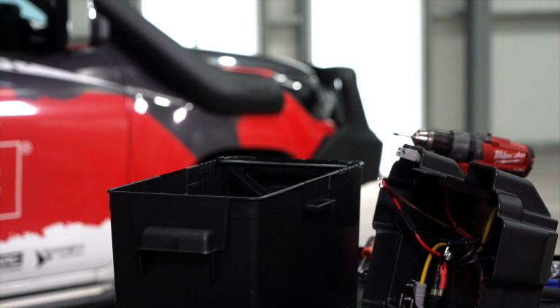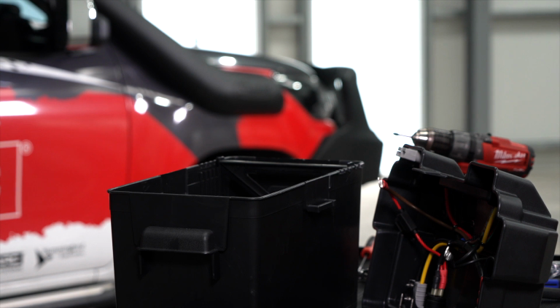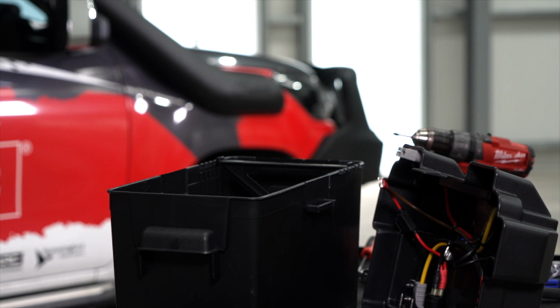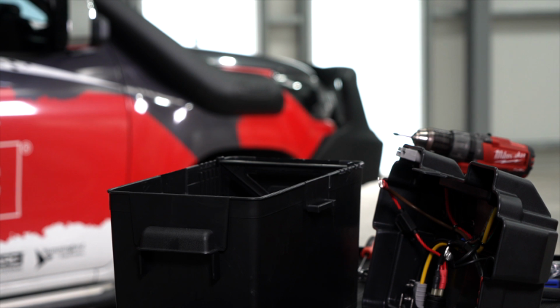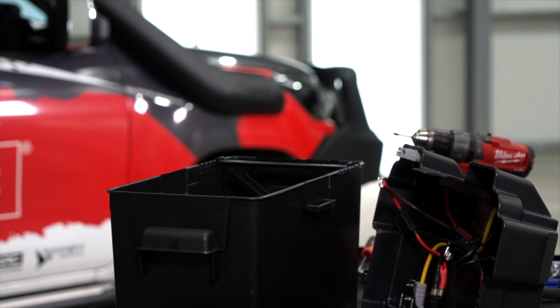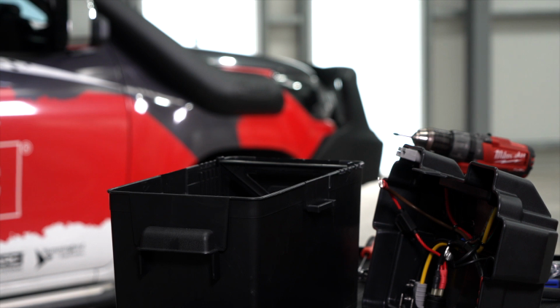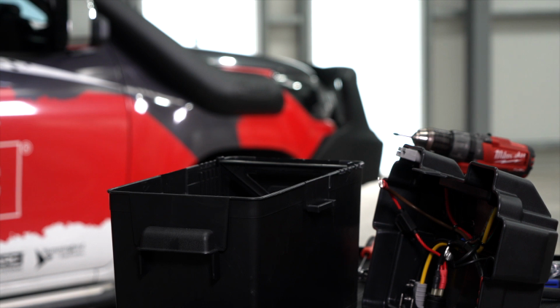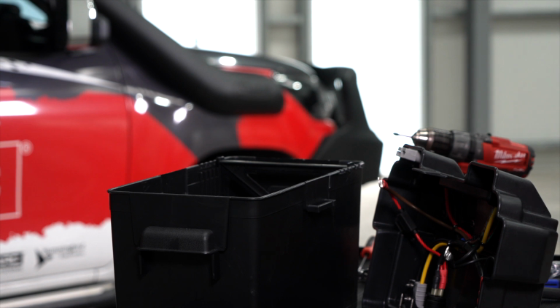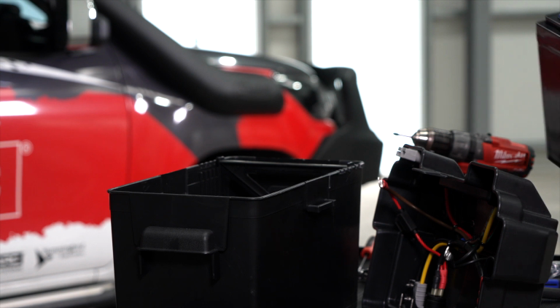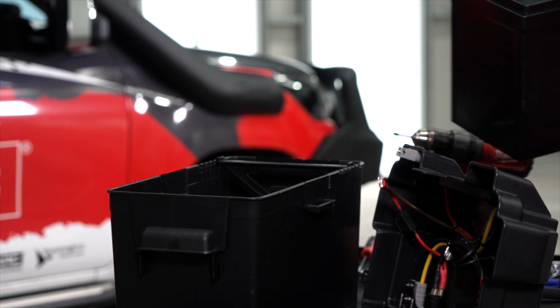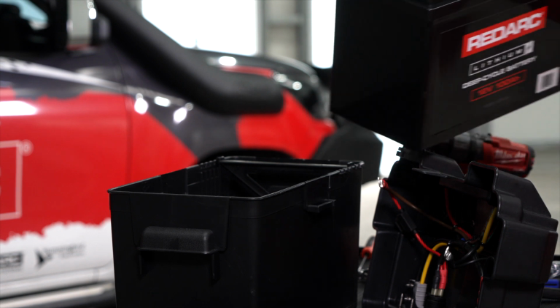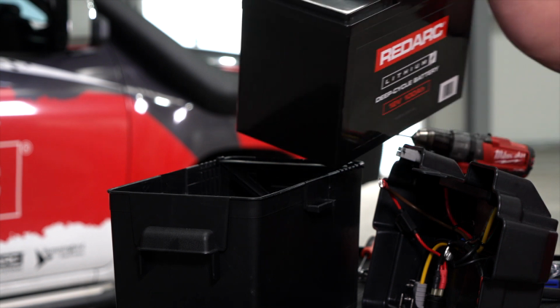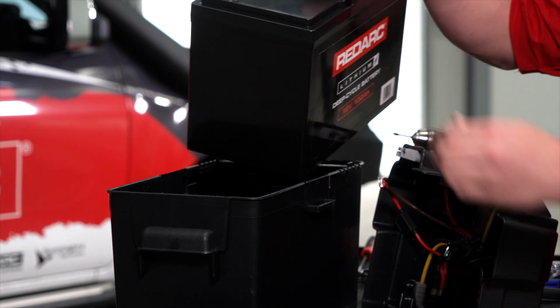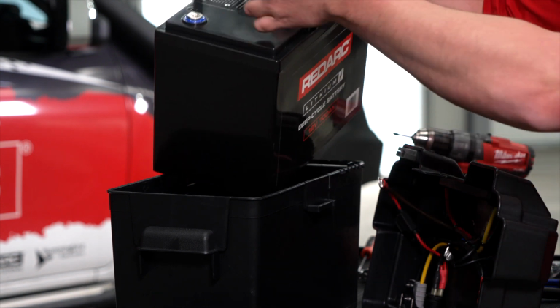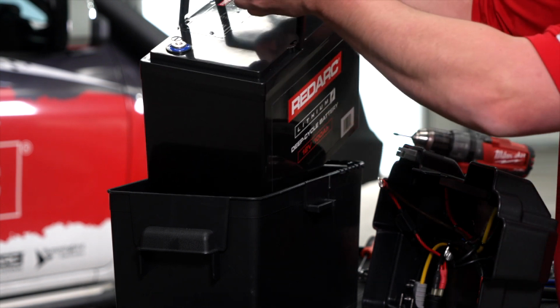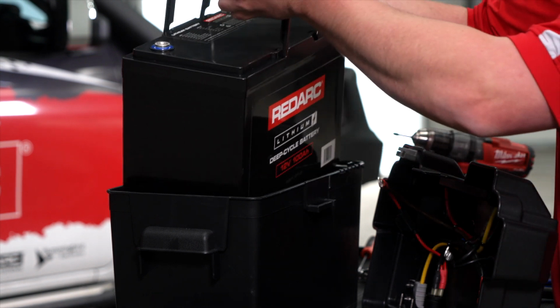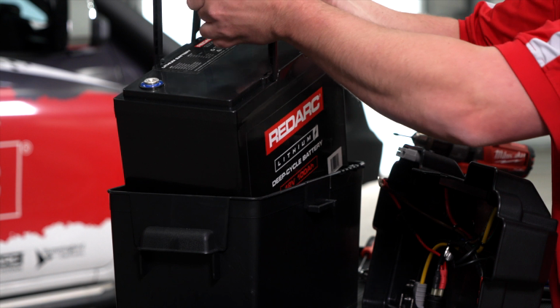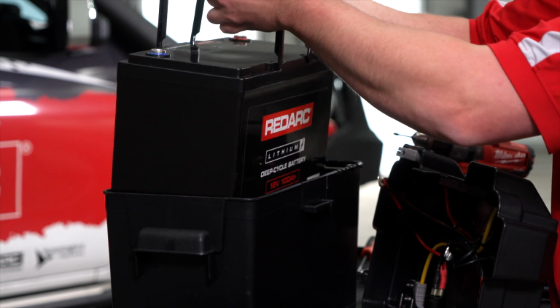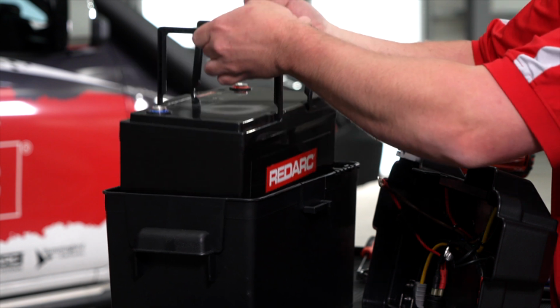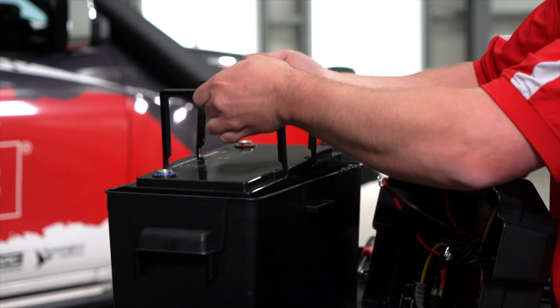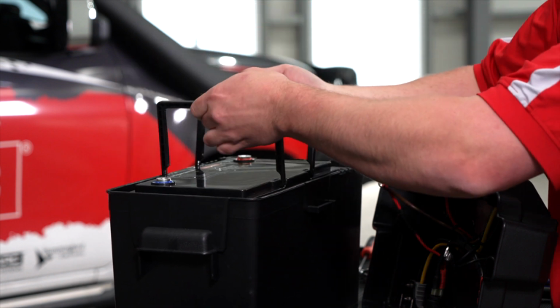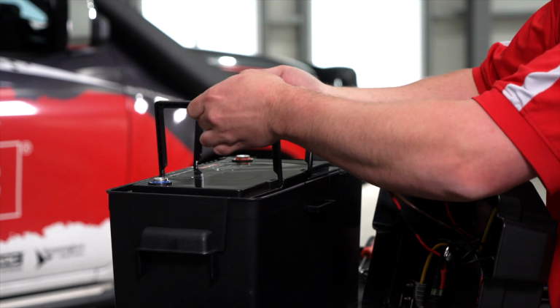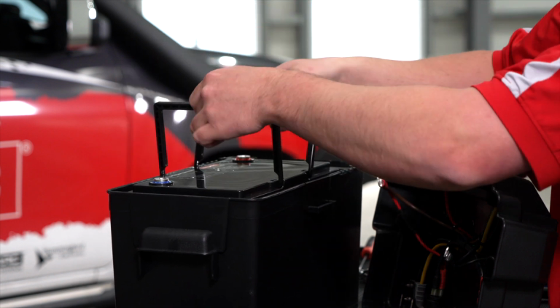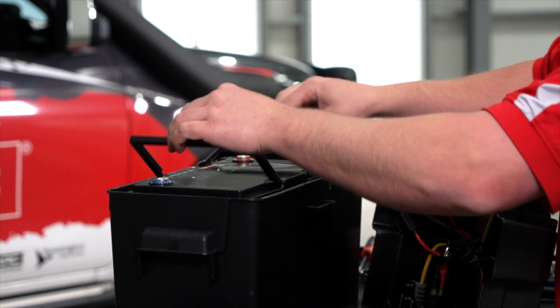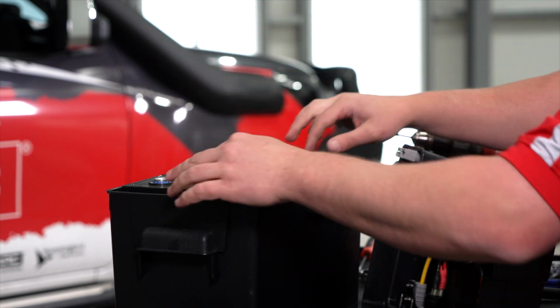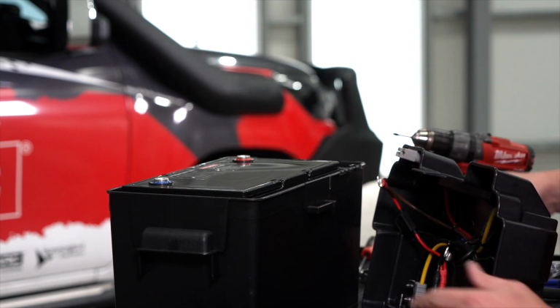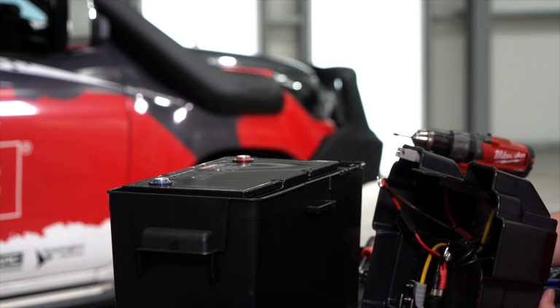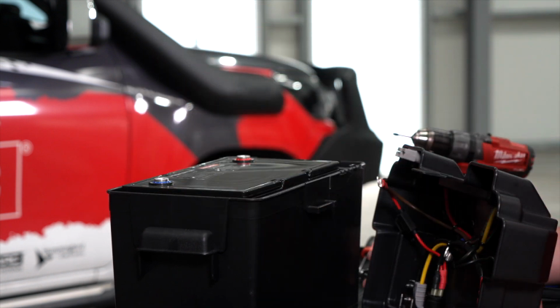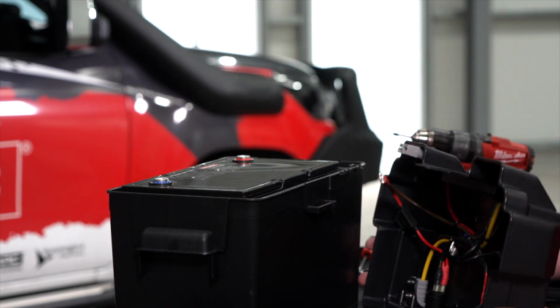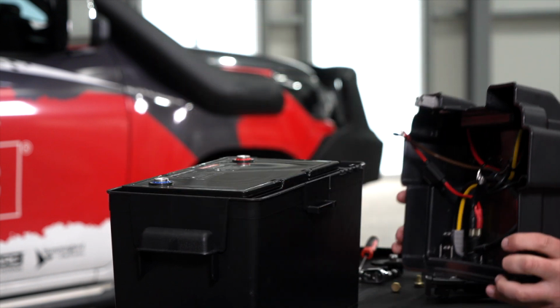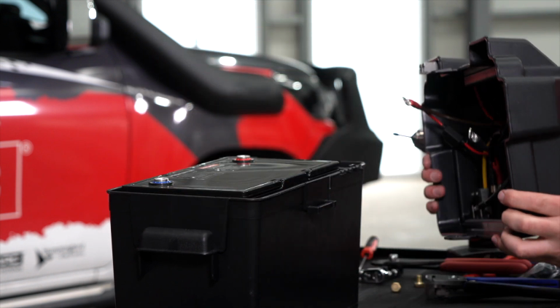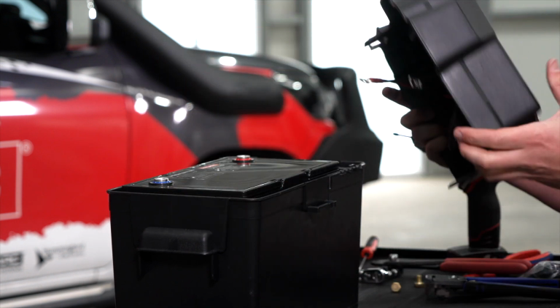Now that everything's terminated, we're ready to throw in the 100 amp hour lithium battery and close the top on the box.